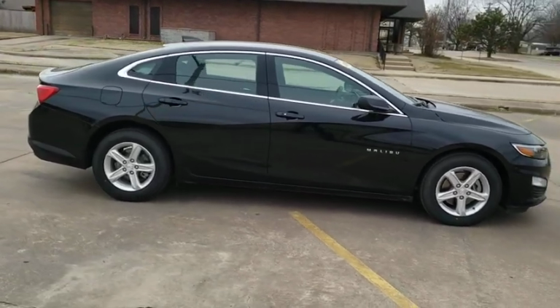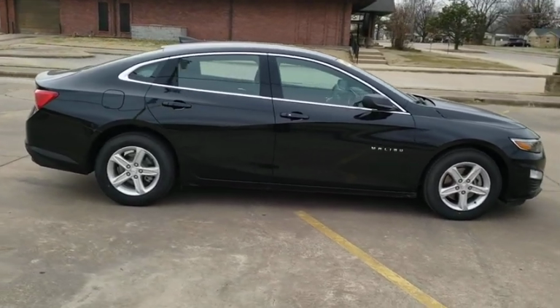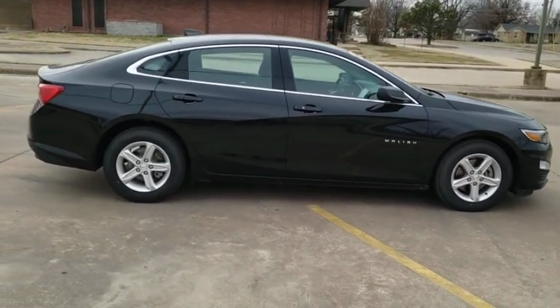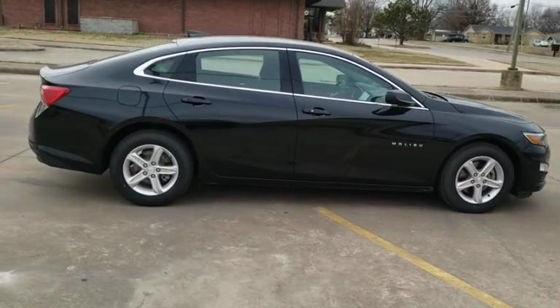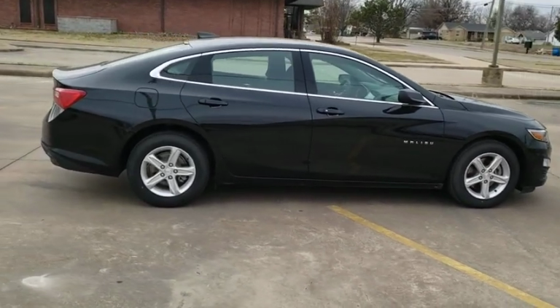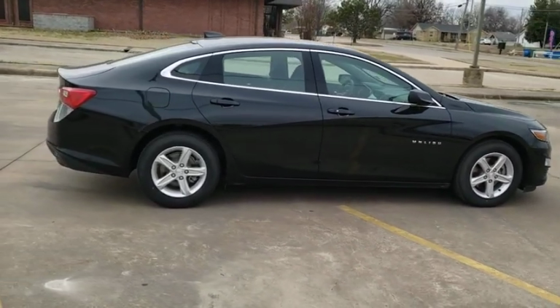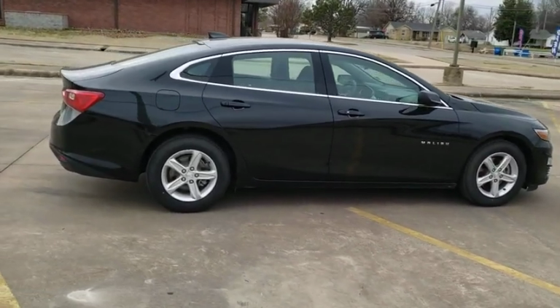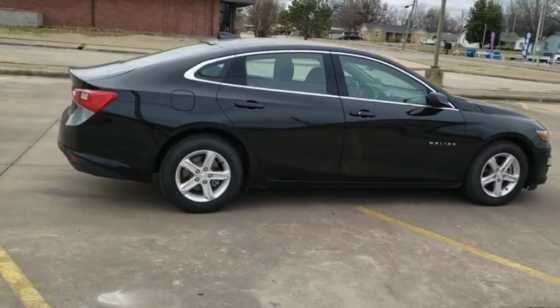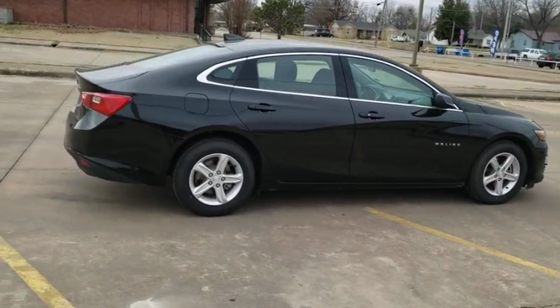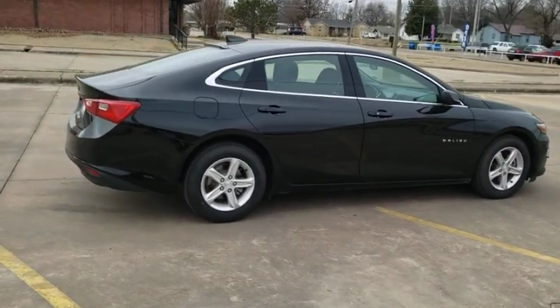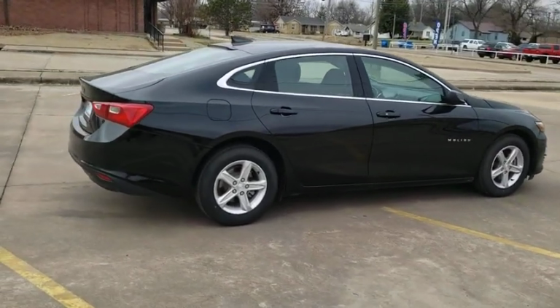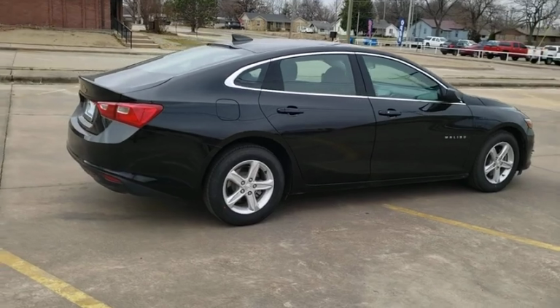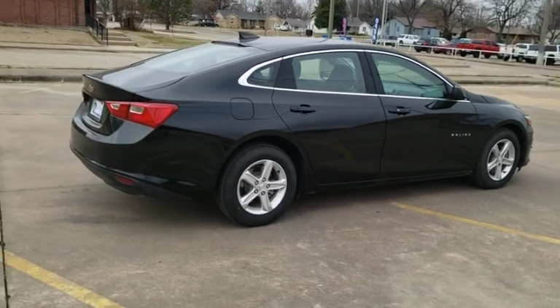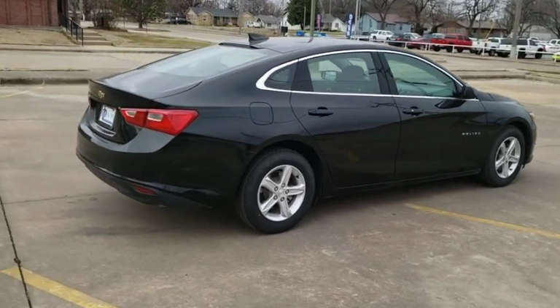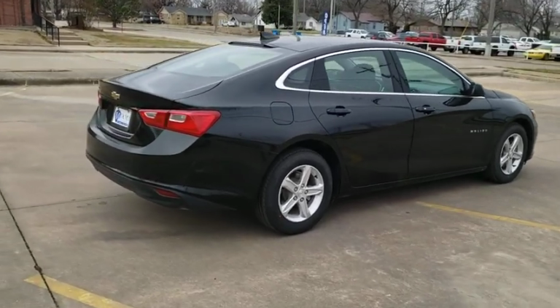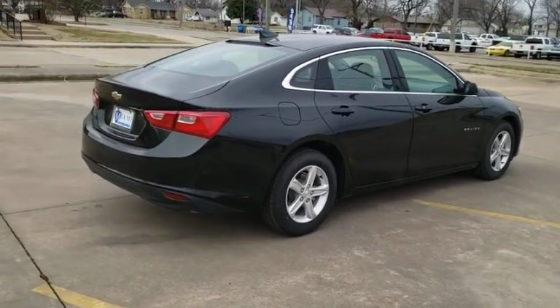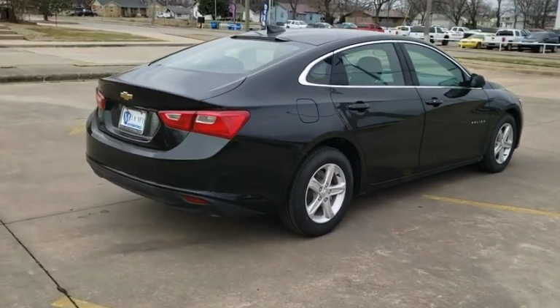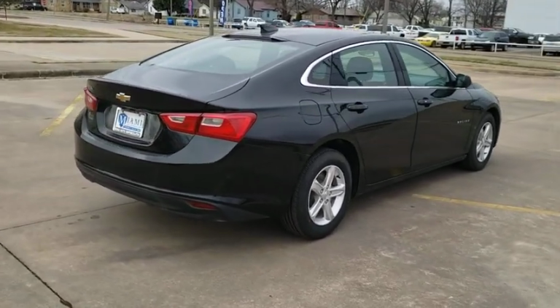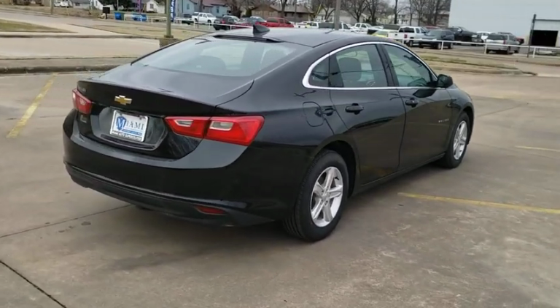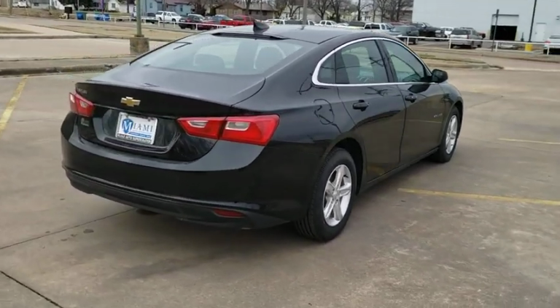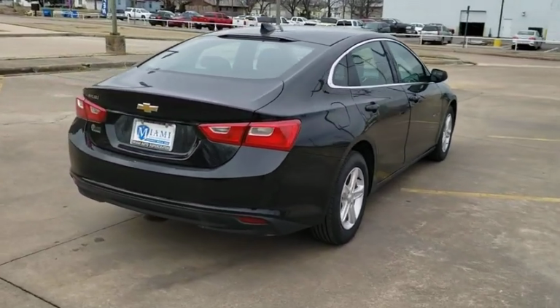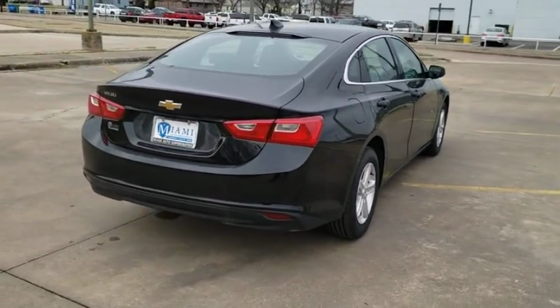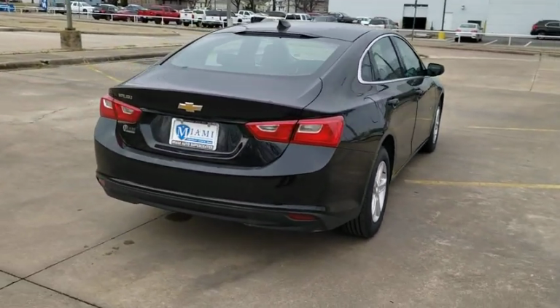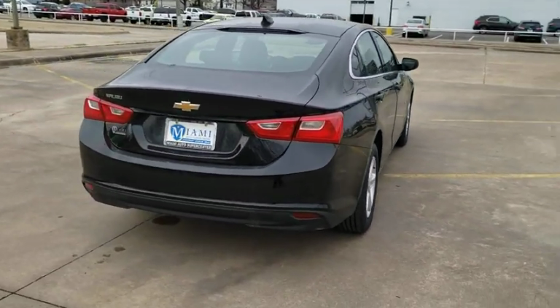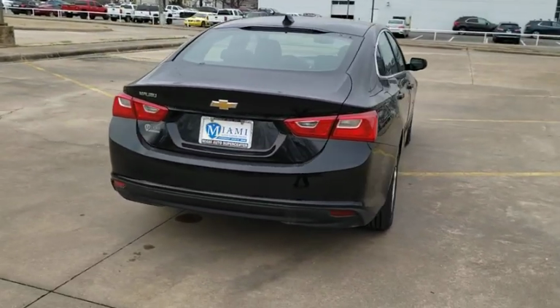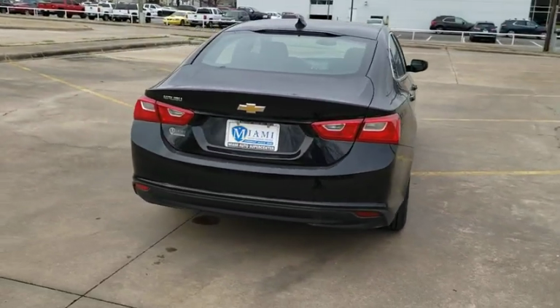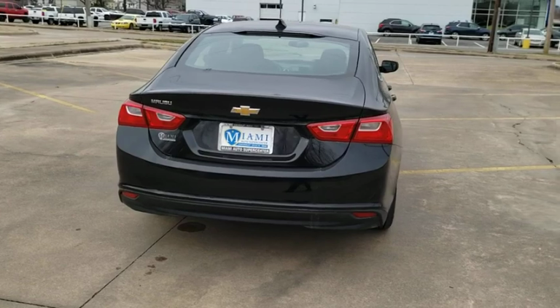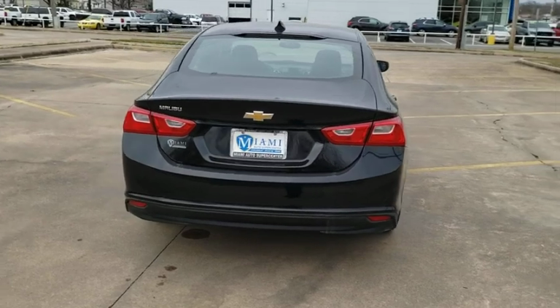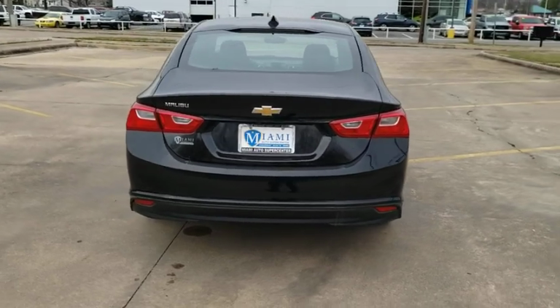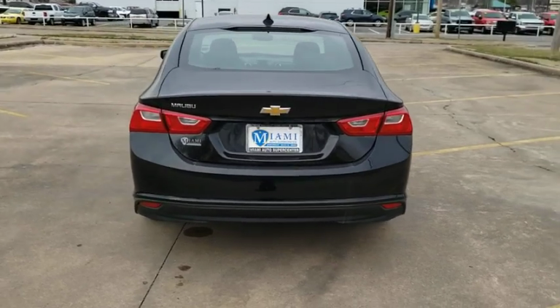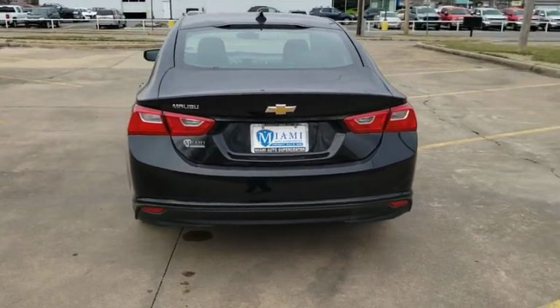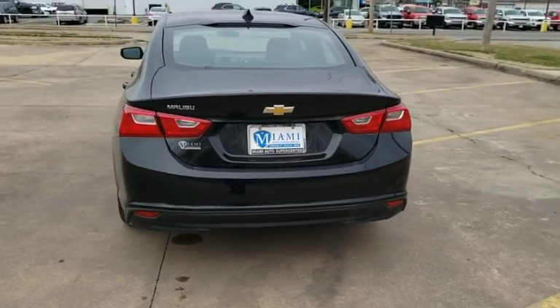Here are some of this vehicle's great options: remote engine start, traction control, dual airbags, alloy wheels, power steering, four-wheel disc brakes, center armrest.